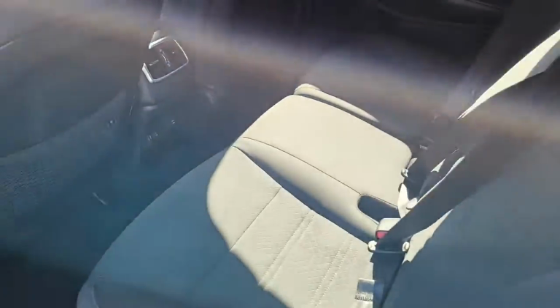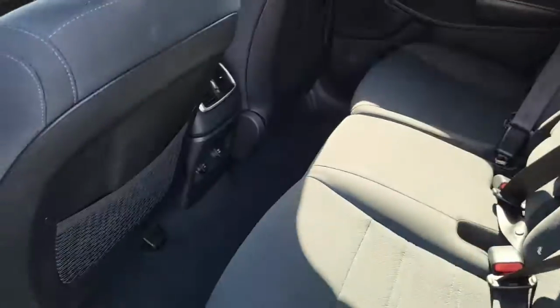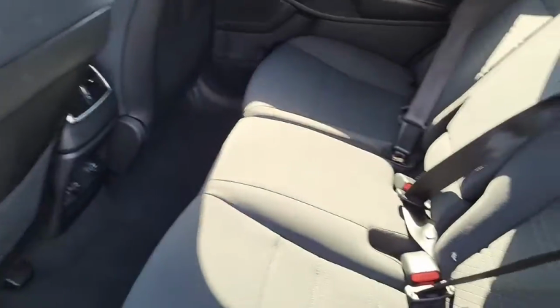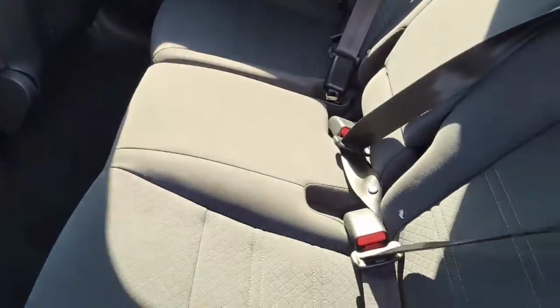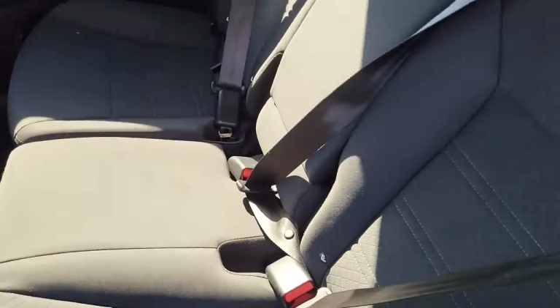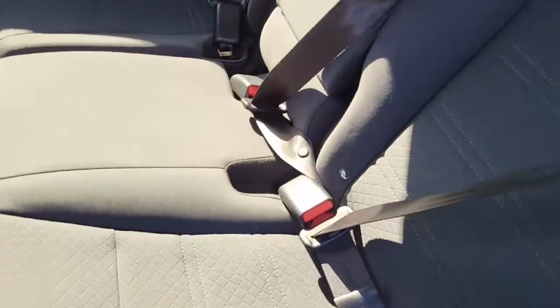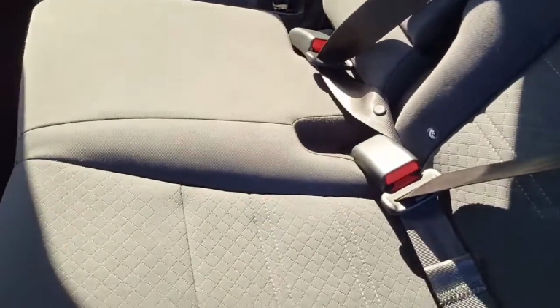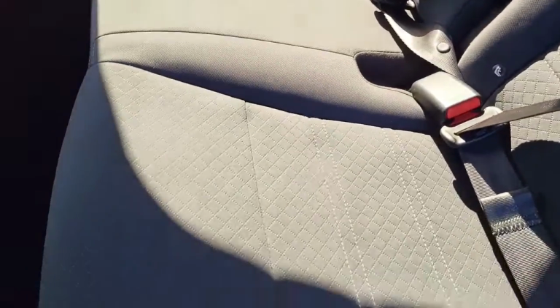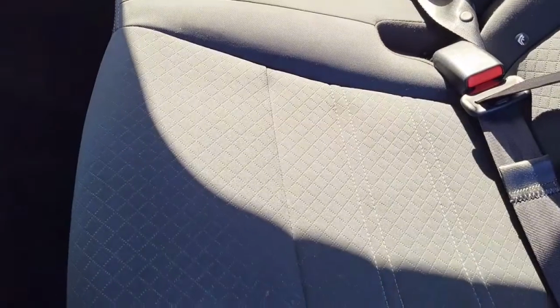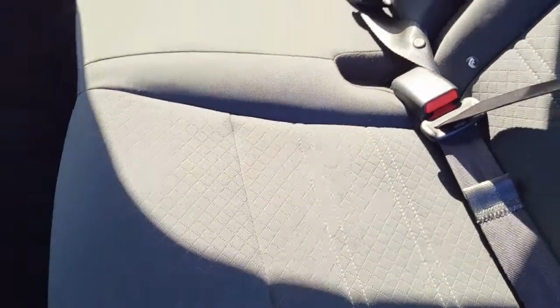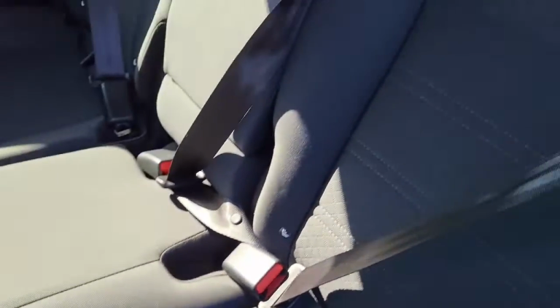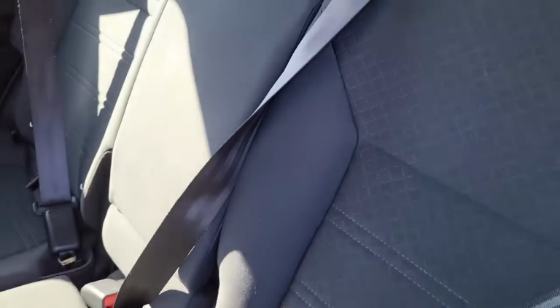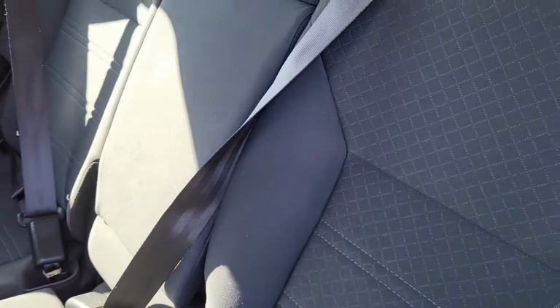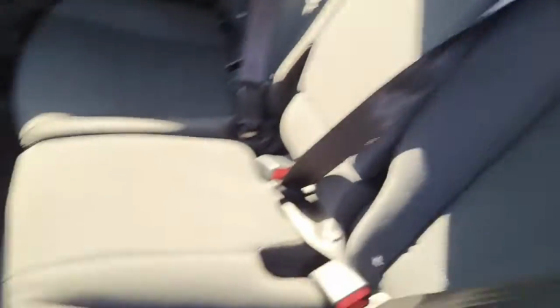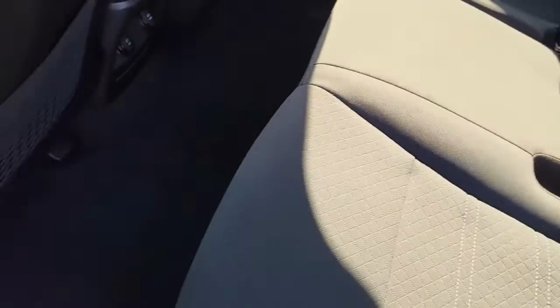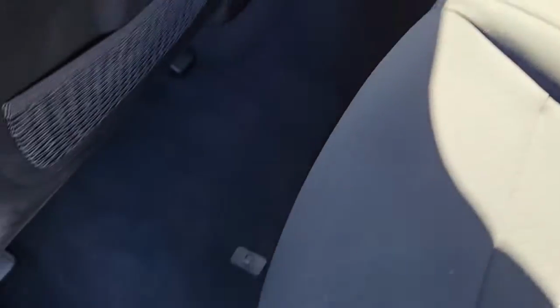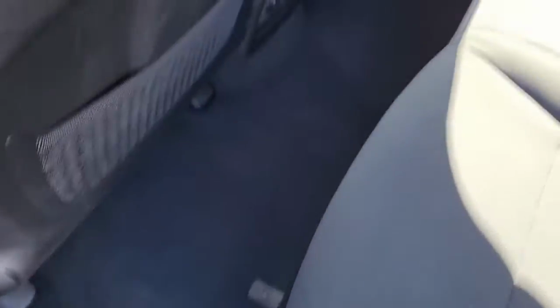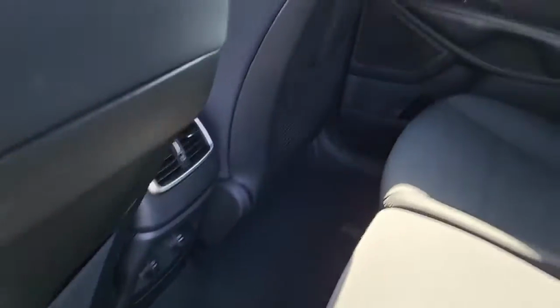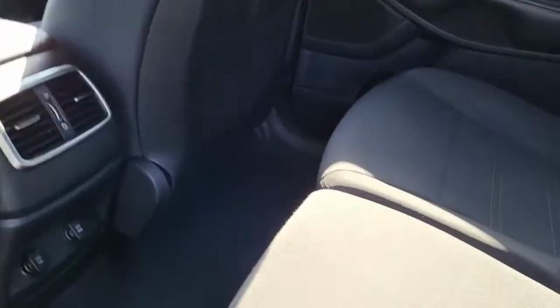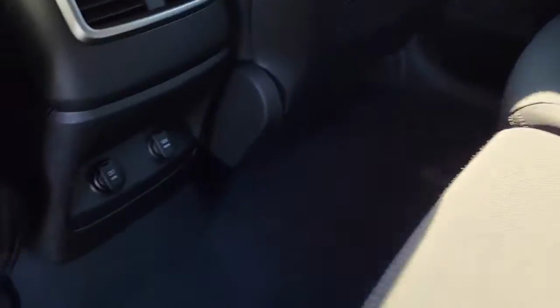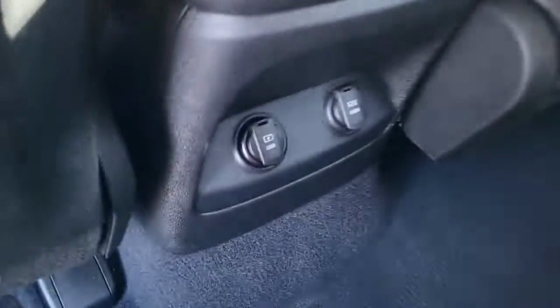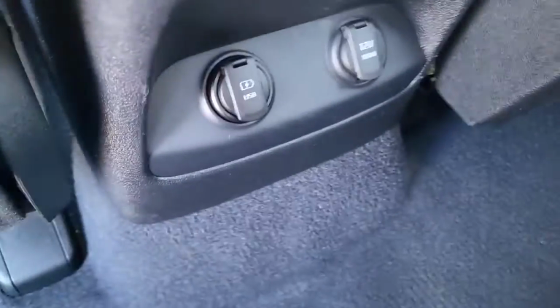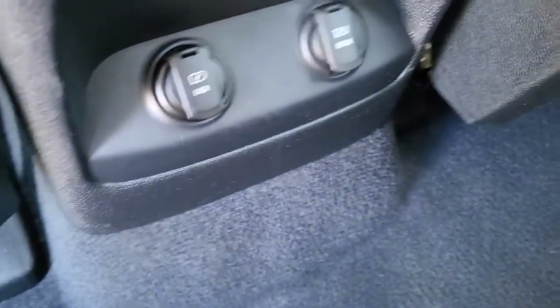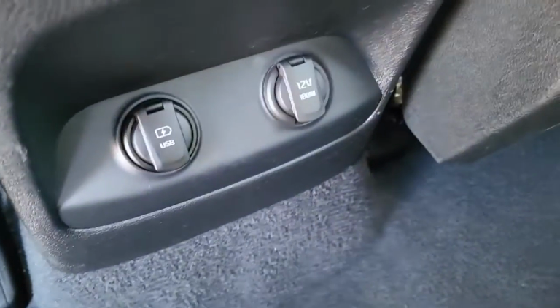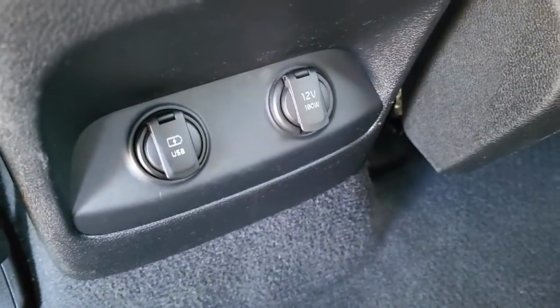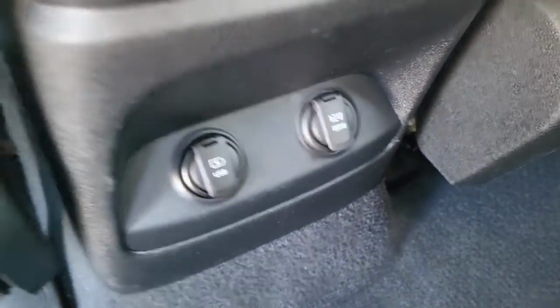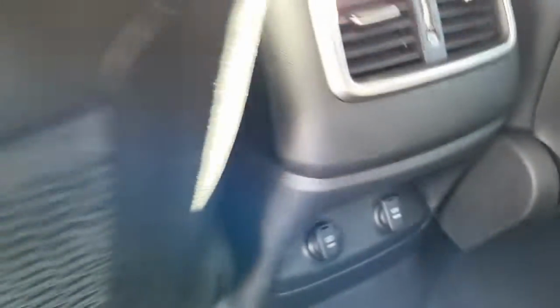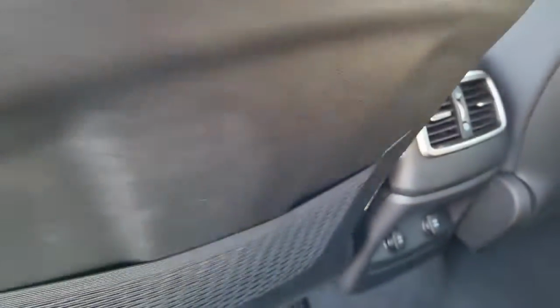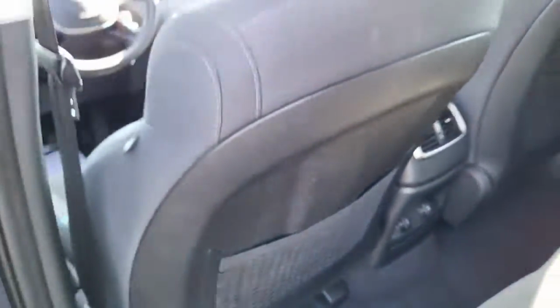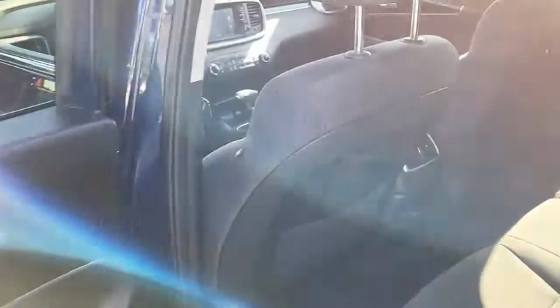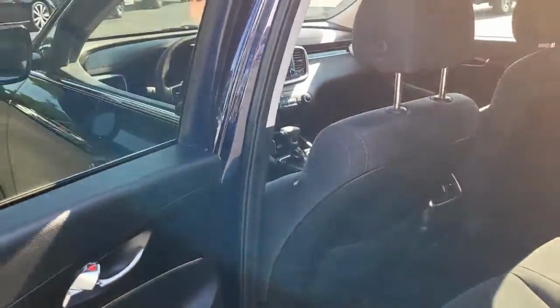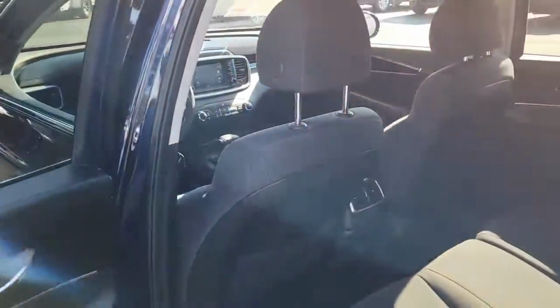Coming here to the back passenger seats, it's a light black interior with a cloth material. Lots of leg room for your passengers, as well as a couple of USB outlets to plug in all of your electronic devices. Very neat.